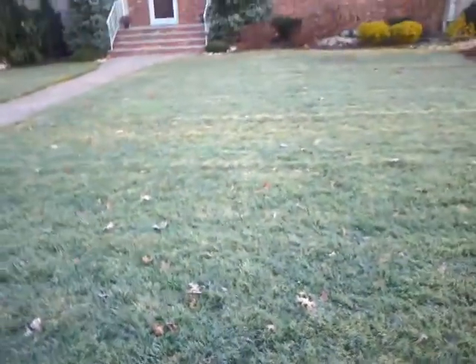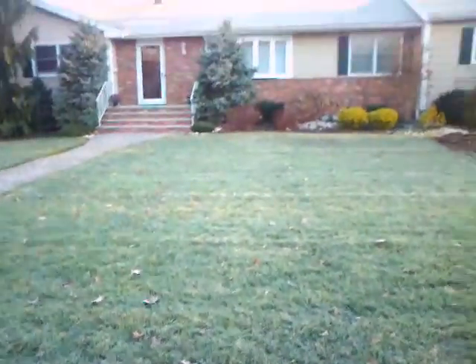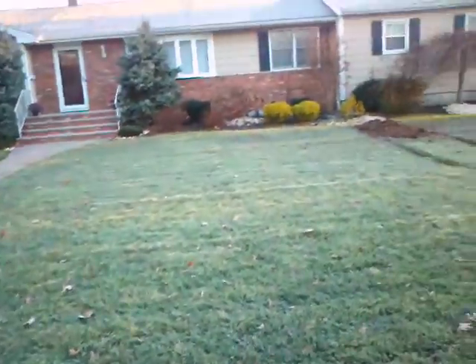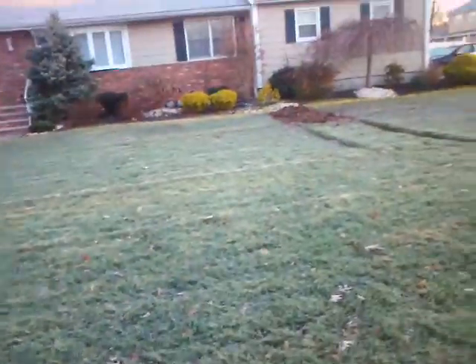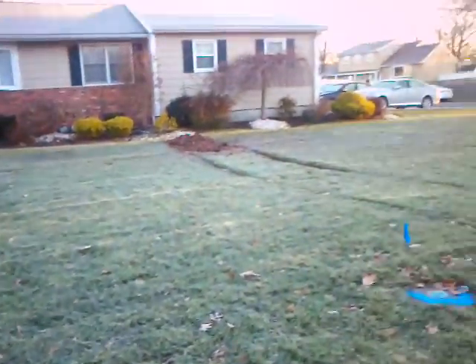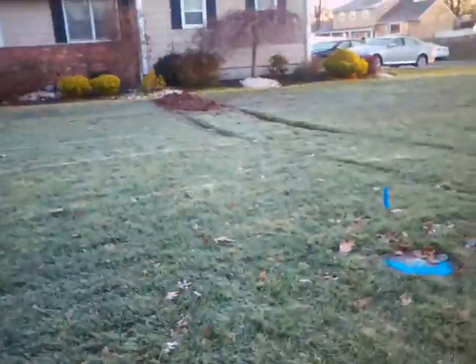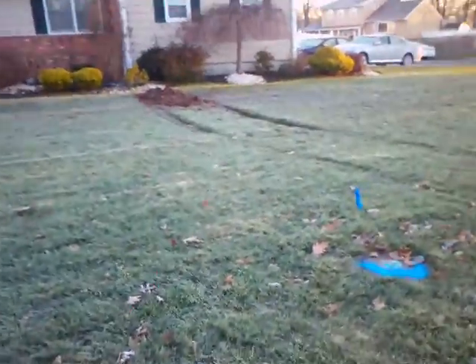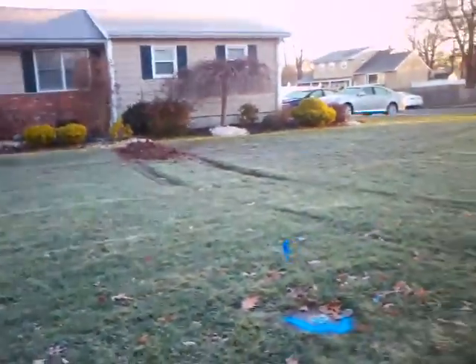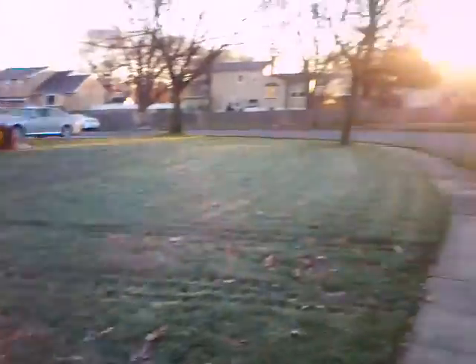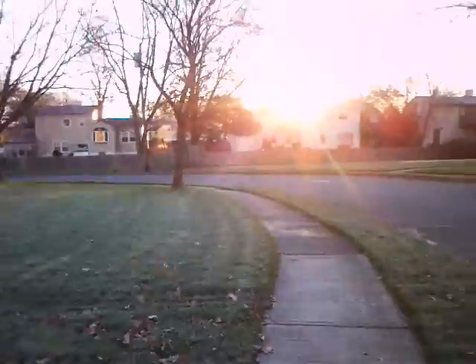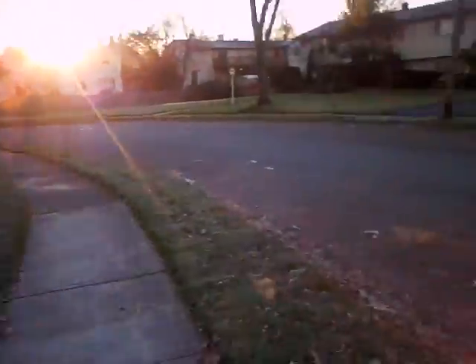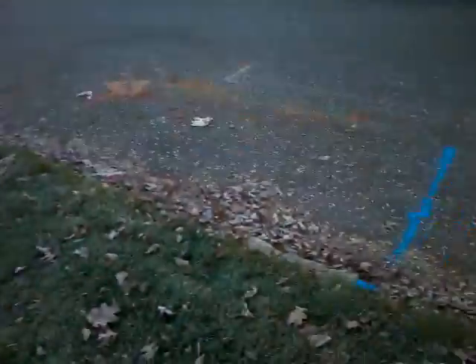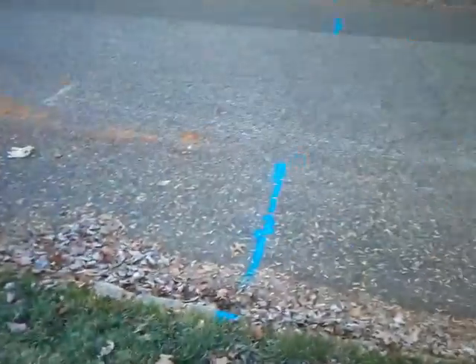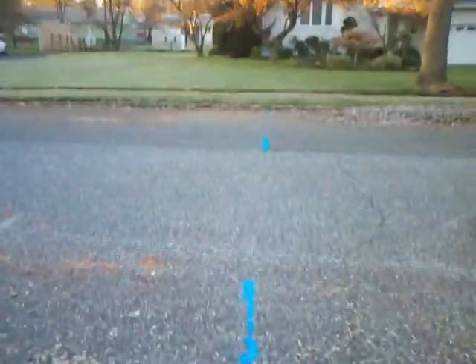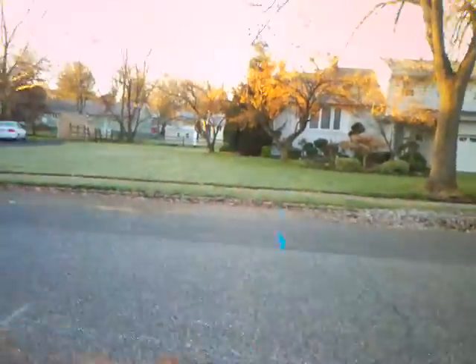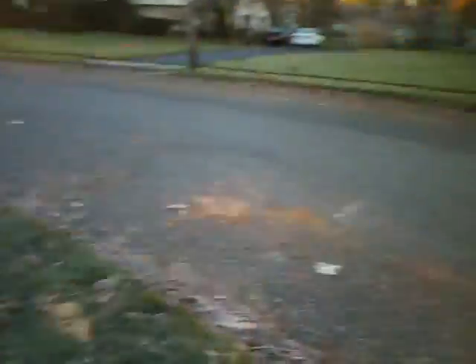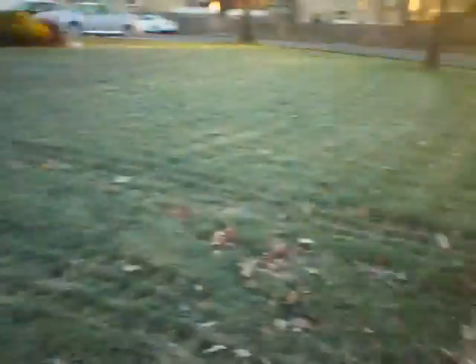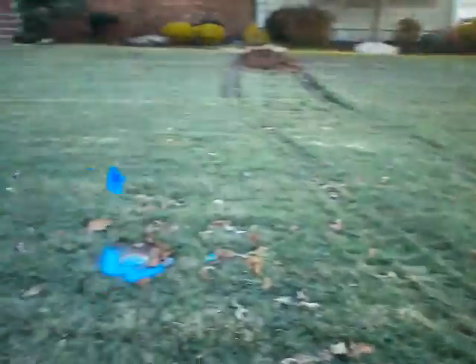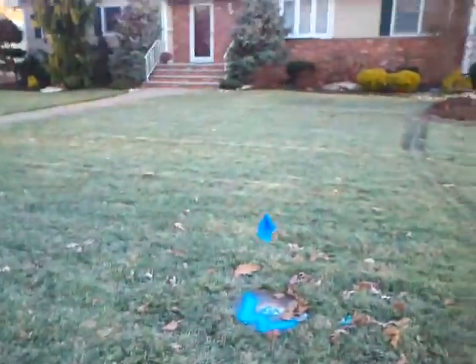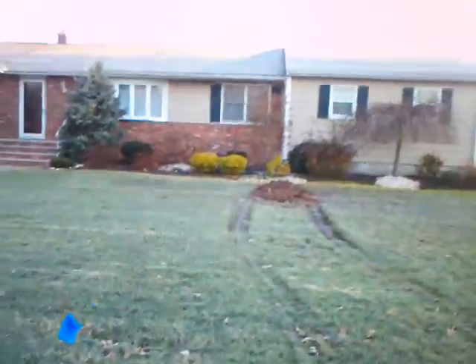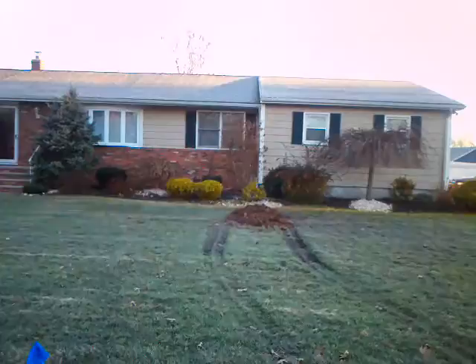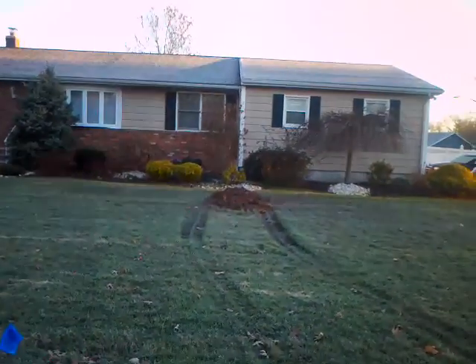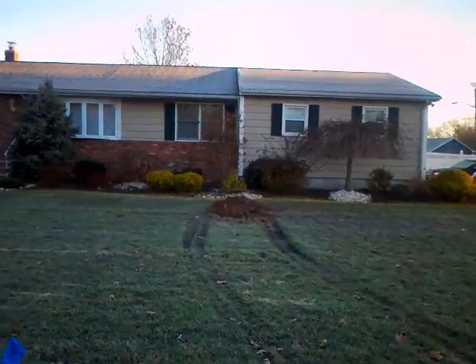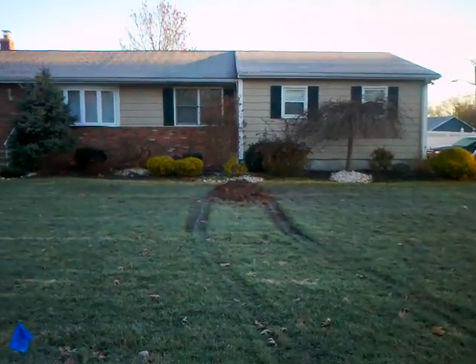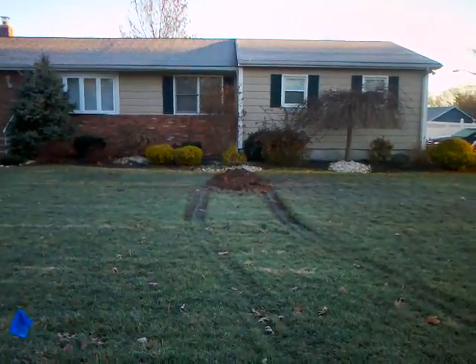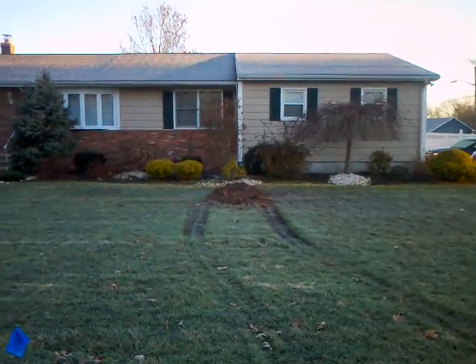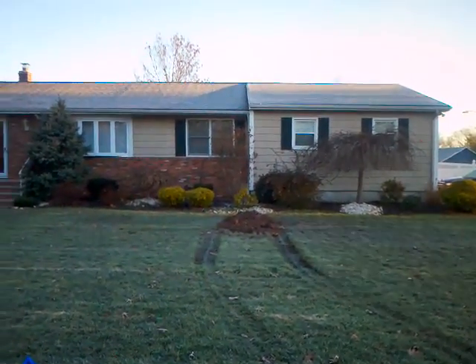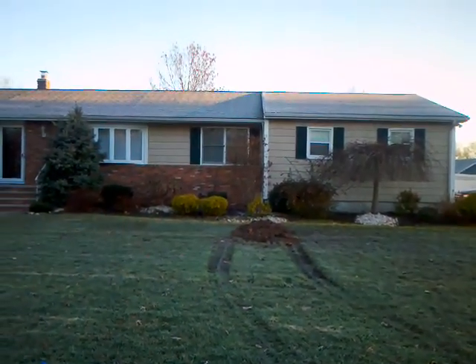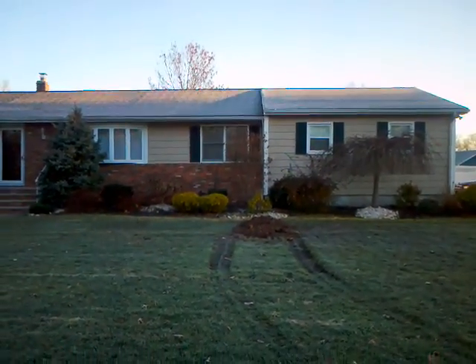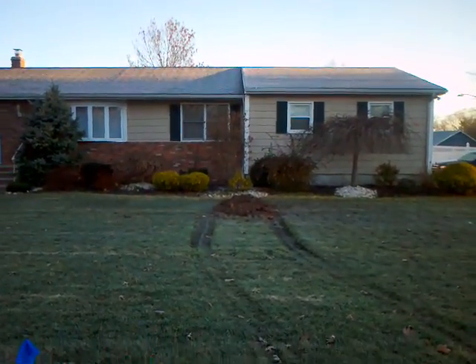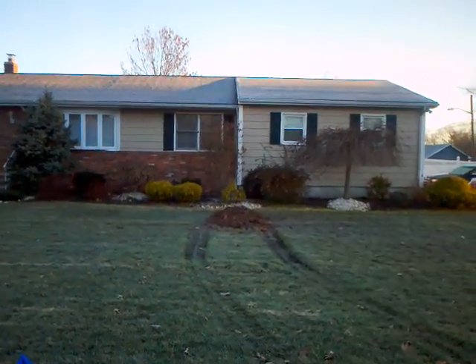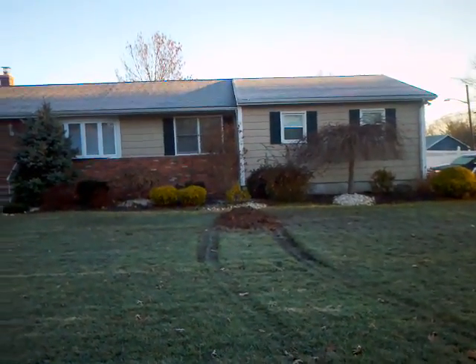This is the job we did here dealing with the sewer line onto the street. Dug up, put in a clean out, covered up the hole down there by the house.